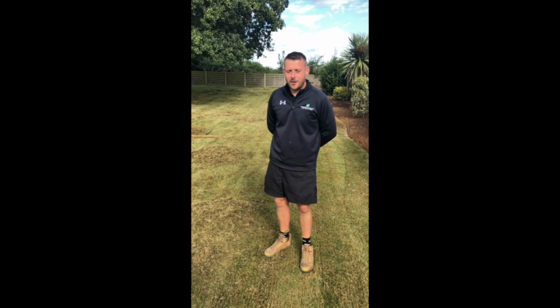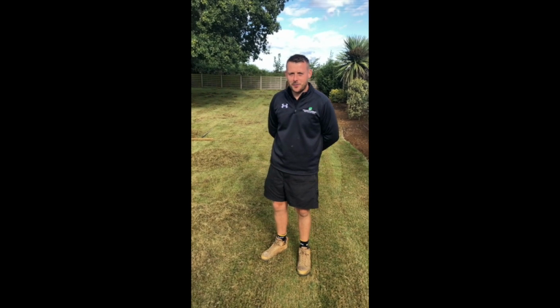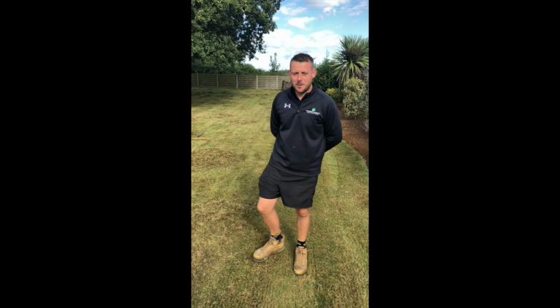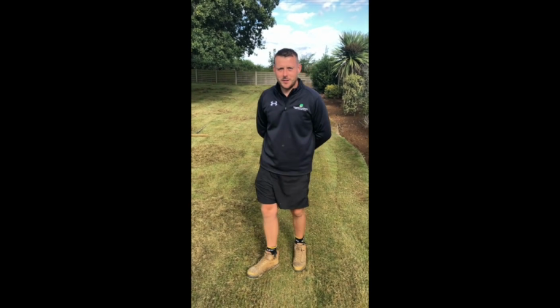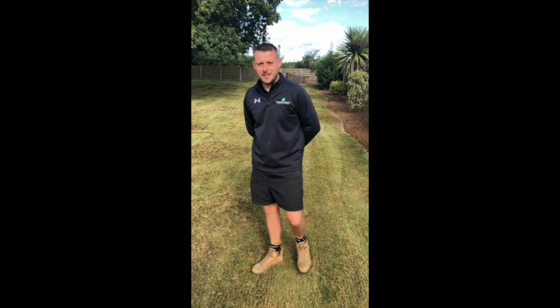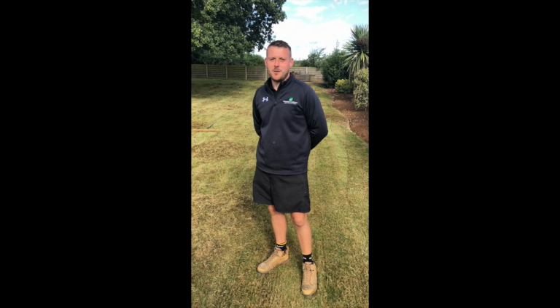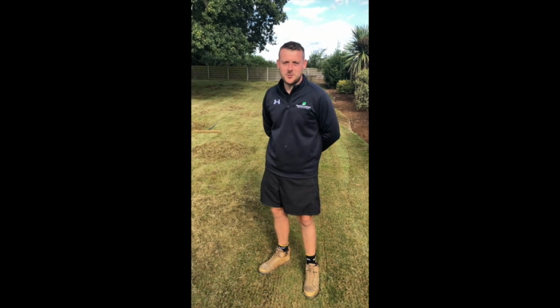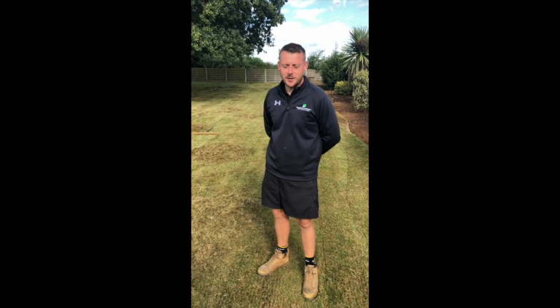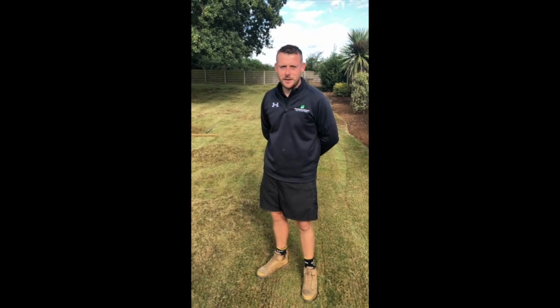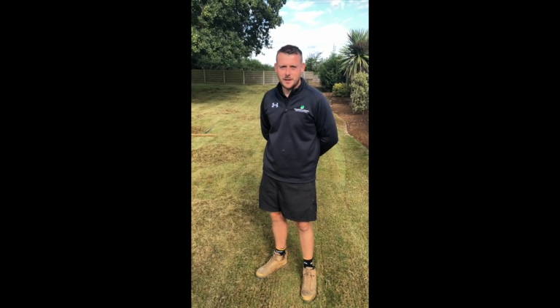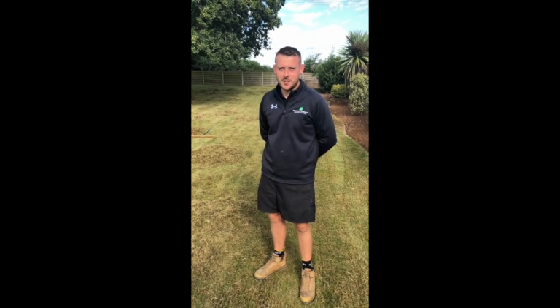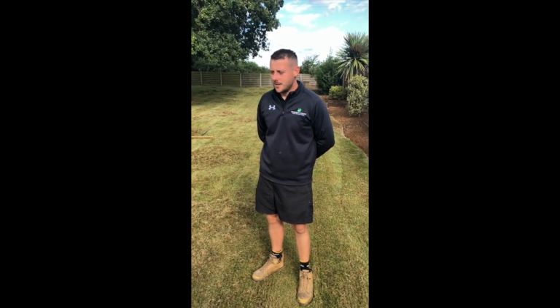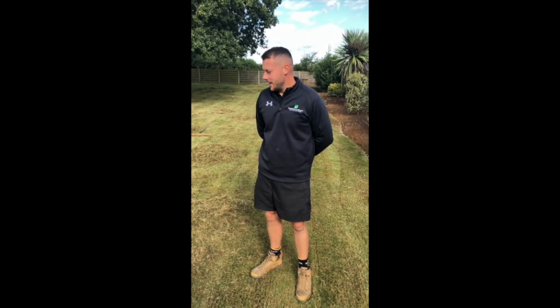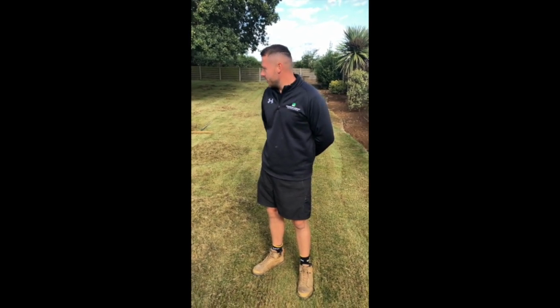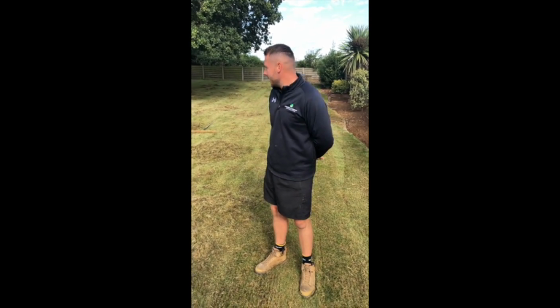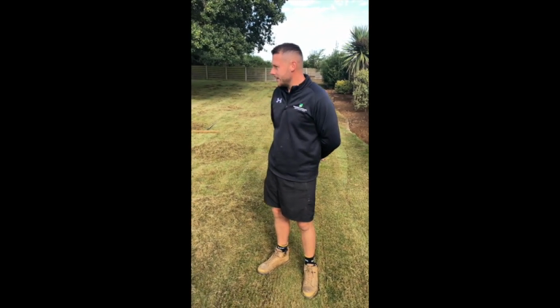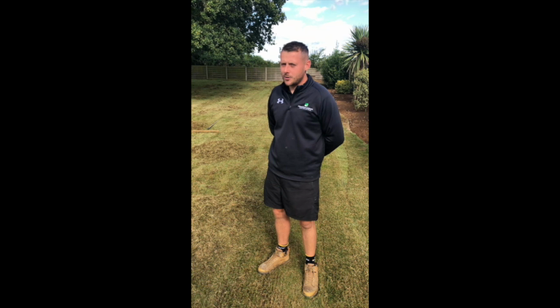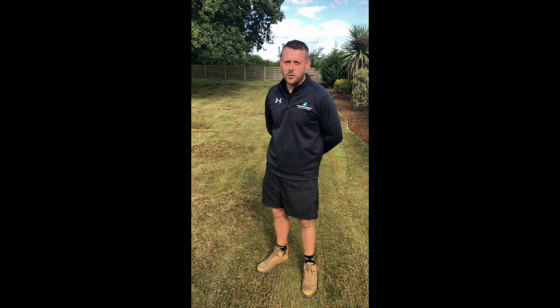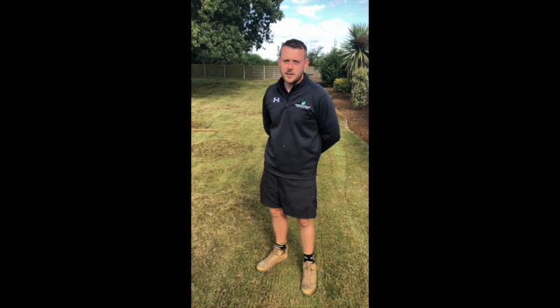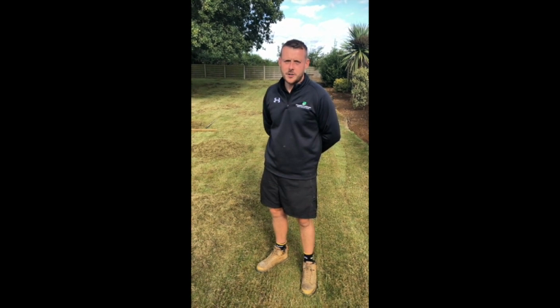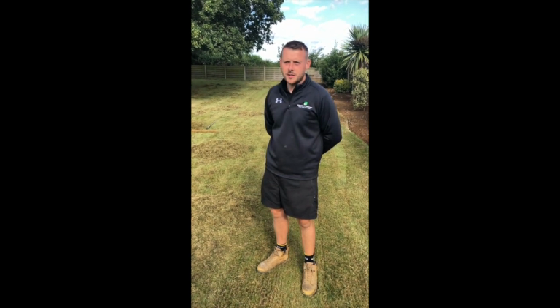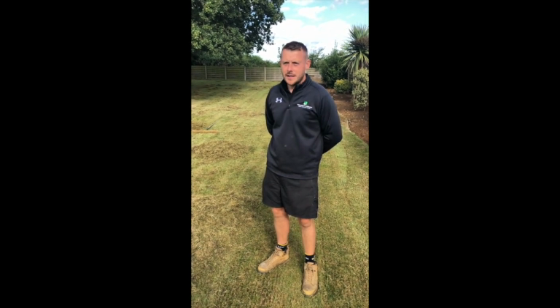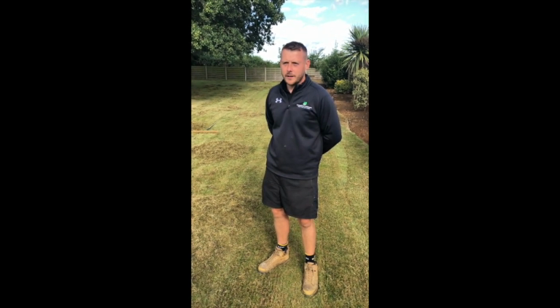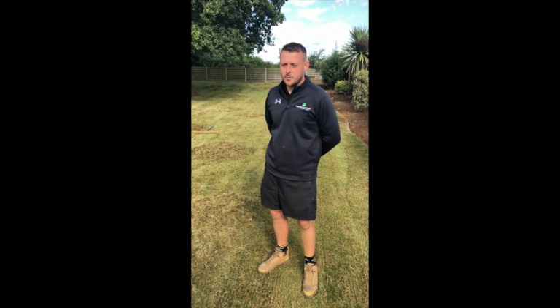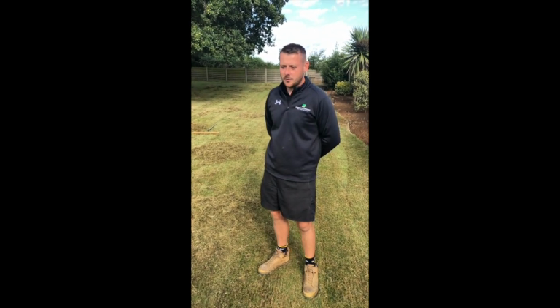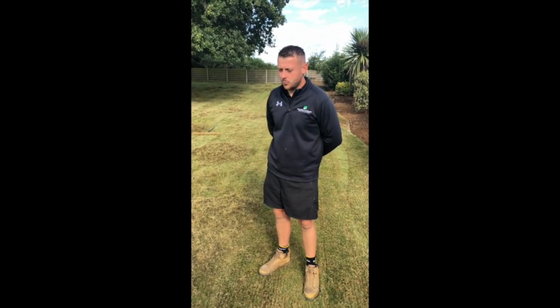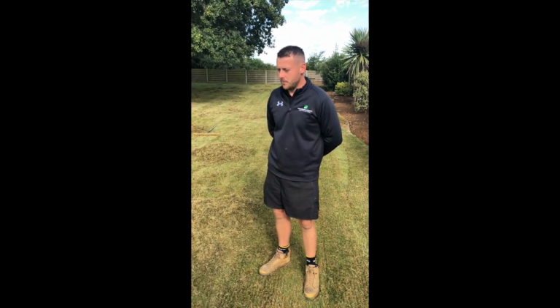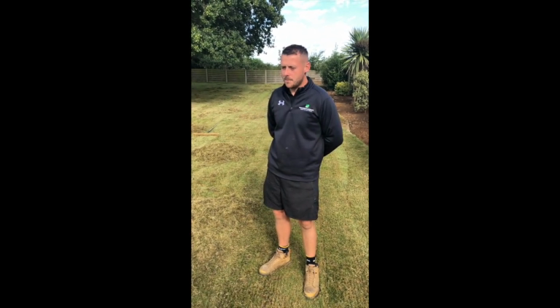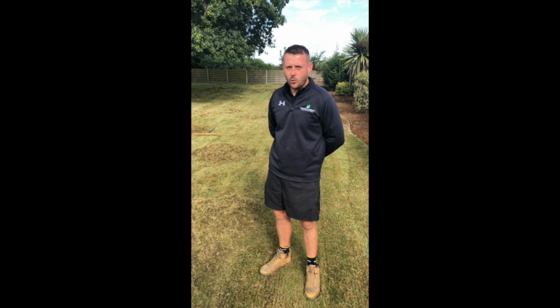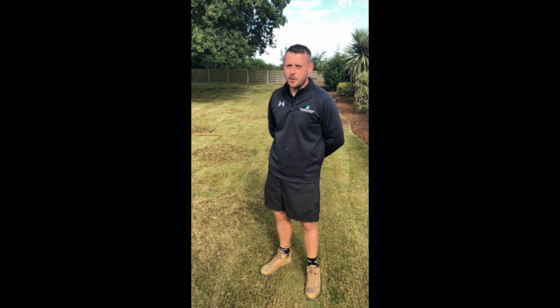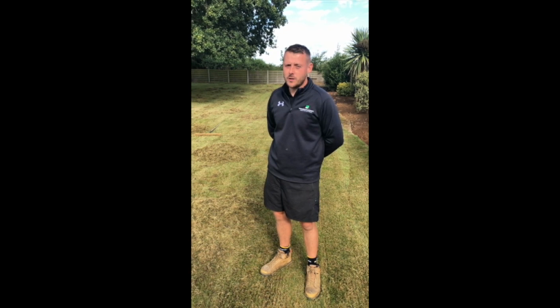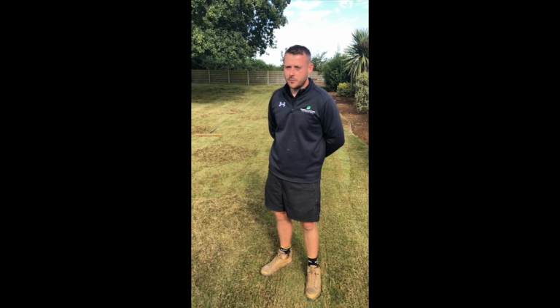Hi, I'm Mark from Premiership Lawn Care Limited. We're a professional lawn care company based in Northamptonshire. What we're doing today is a process called scarification. As a lawn care company we get asked this question all the time: why do you scarify and when do you scarify?